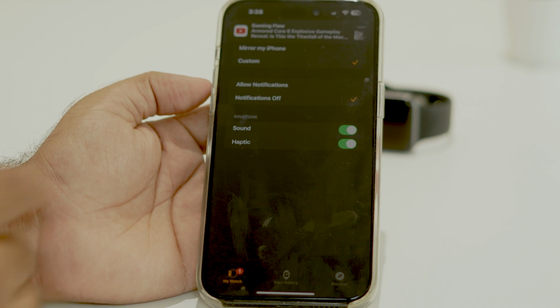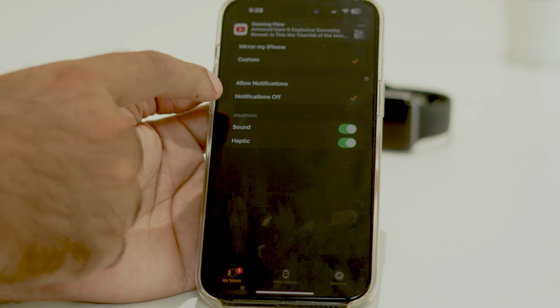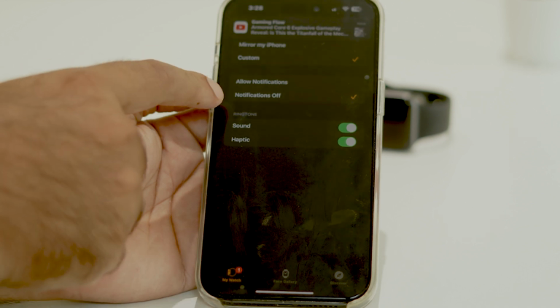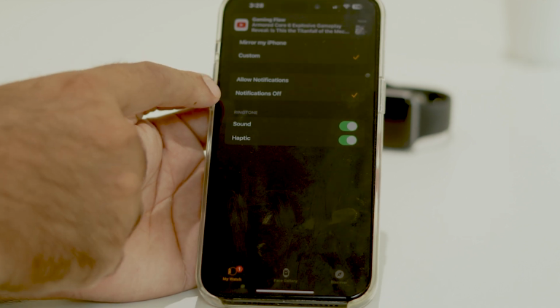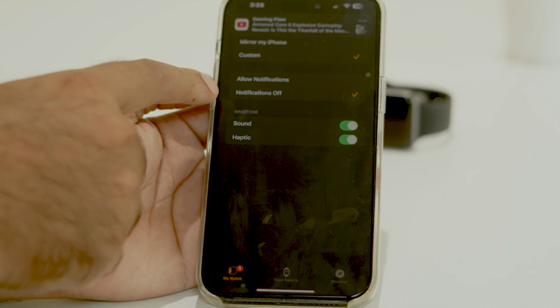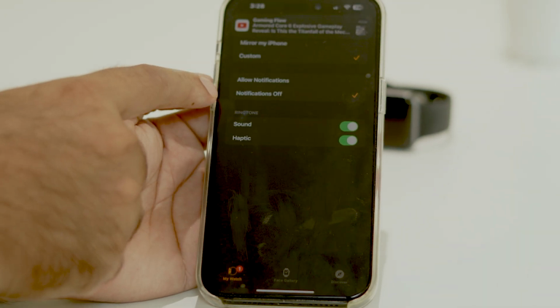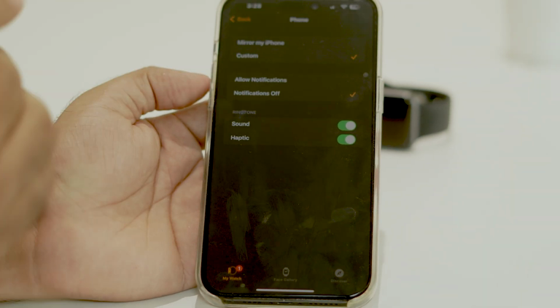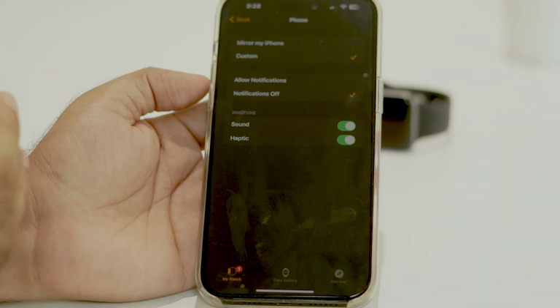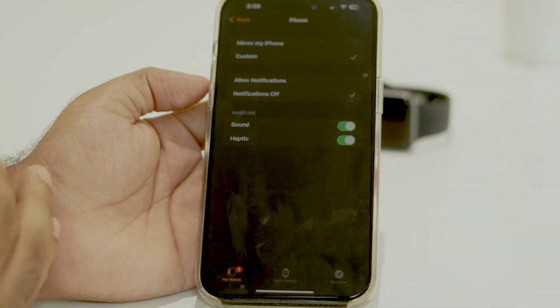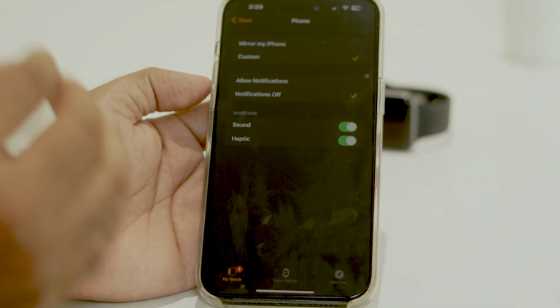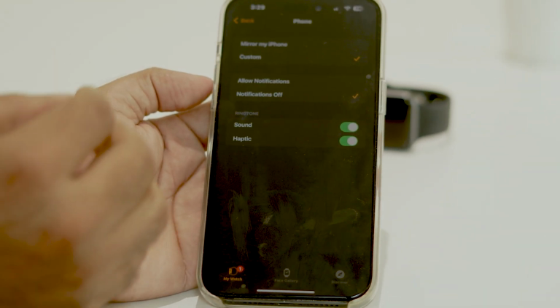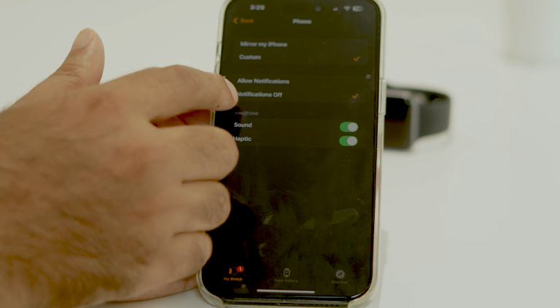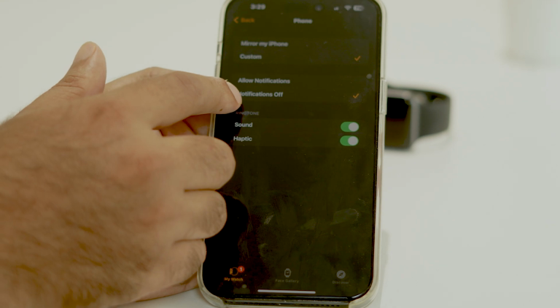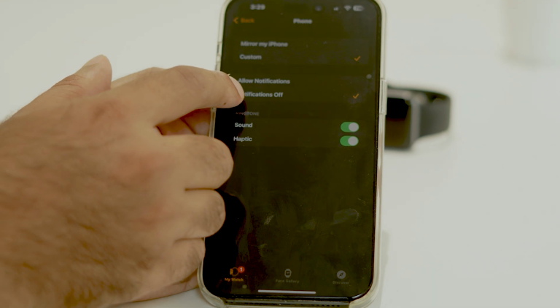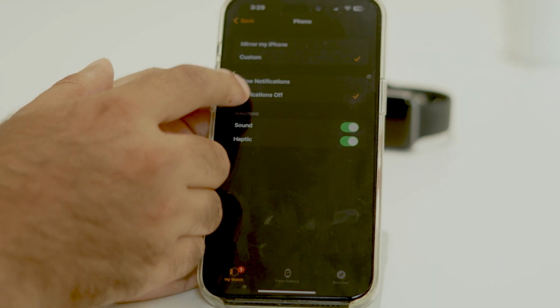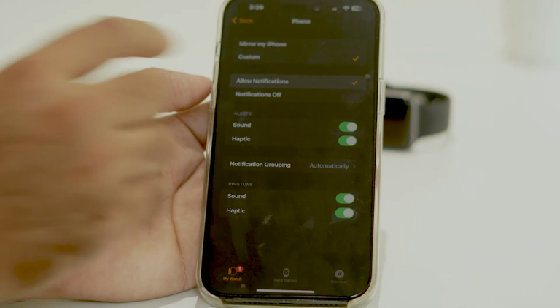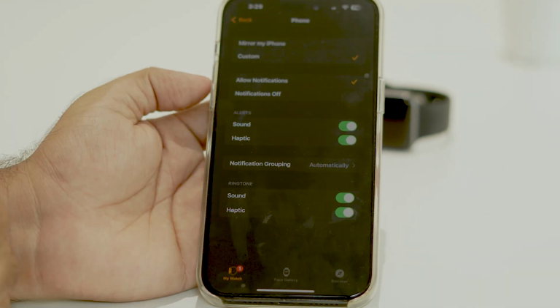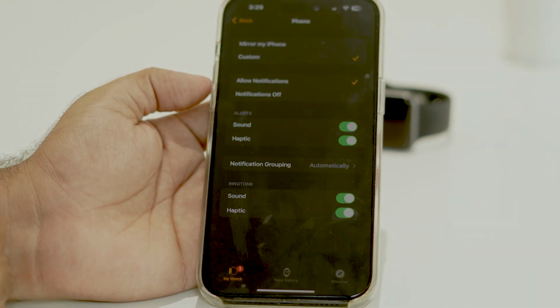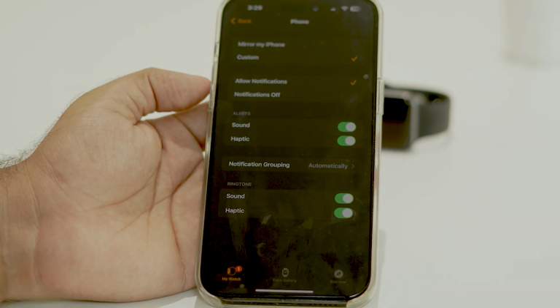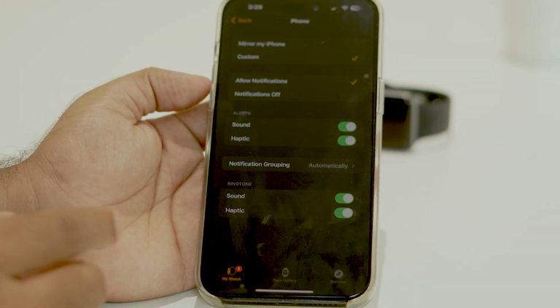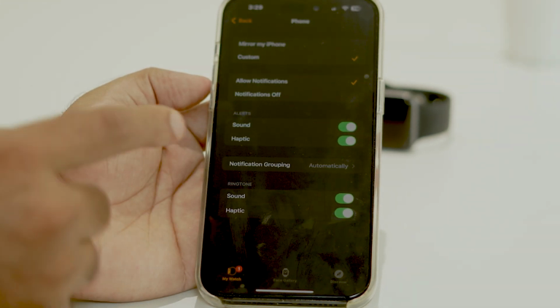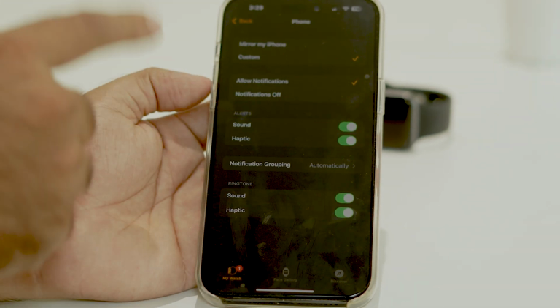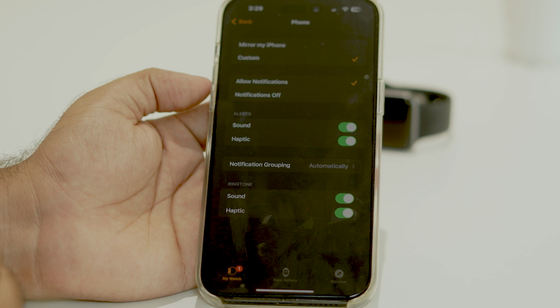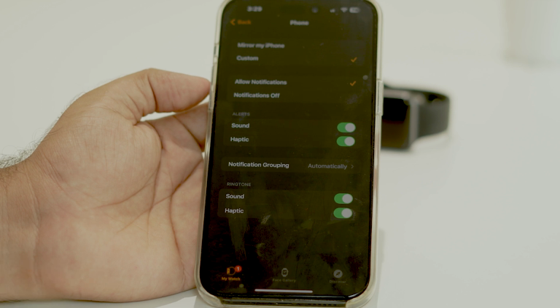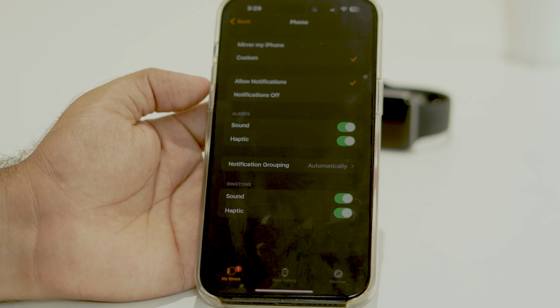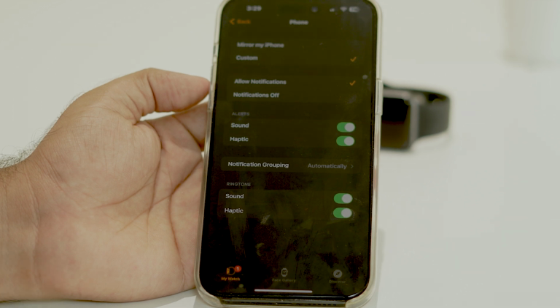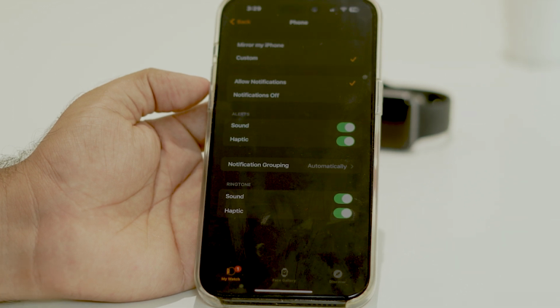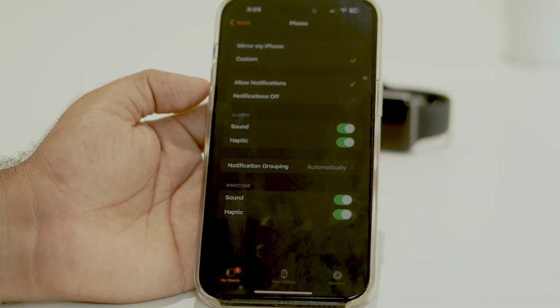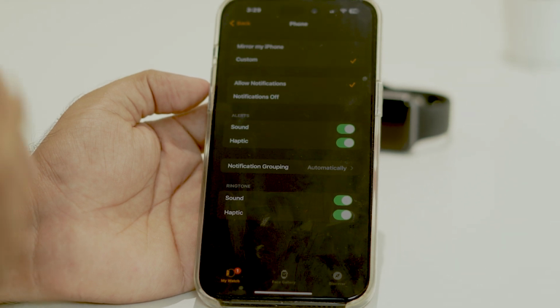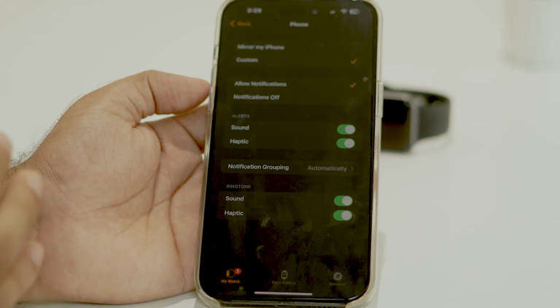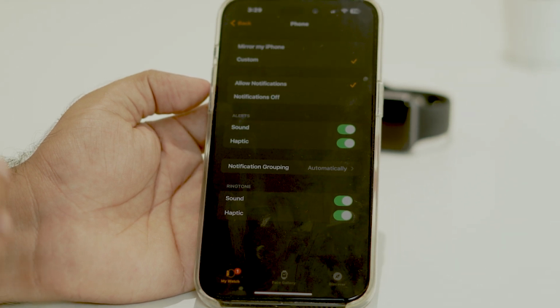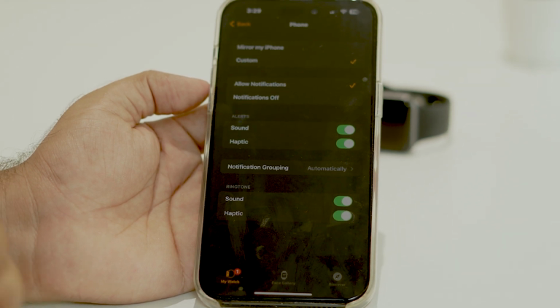From here you can see that notifications are turned off, which is causing the issue. You need to change this from 'Notifications Off' to 'Allow Notifications.' Once you set this to Allow Notifications, you will be receiving all notifications on your Apple Watch from here on.